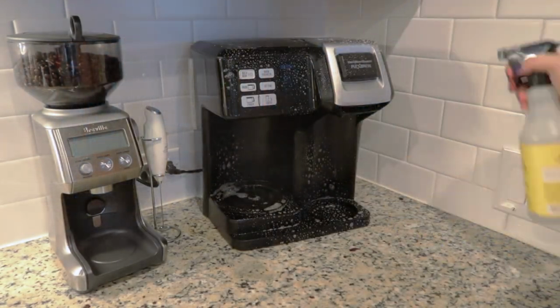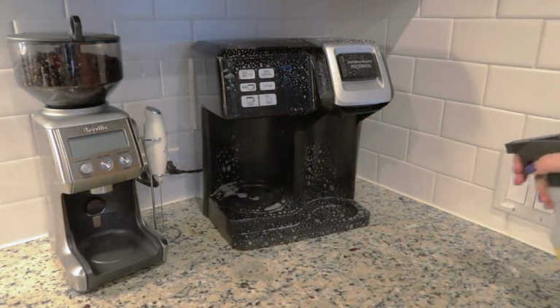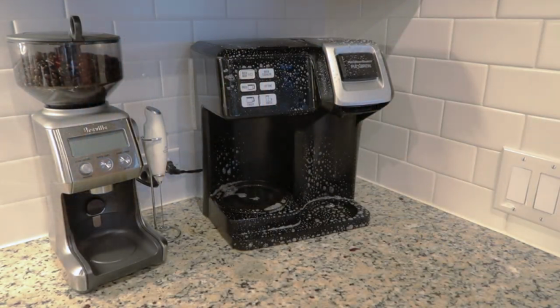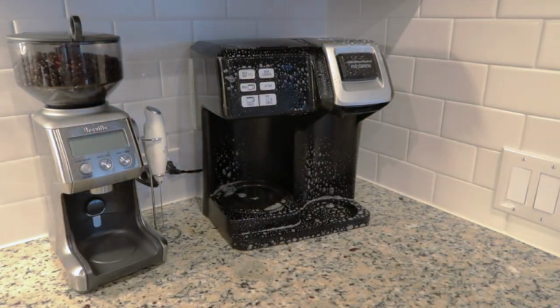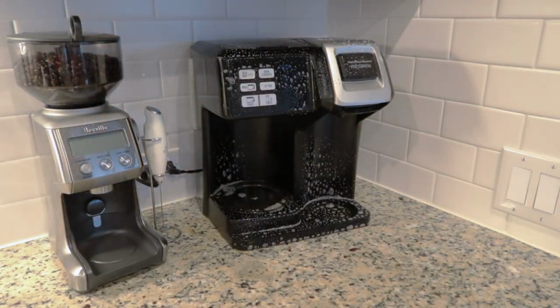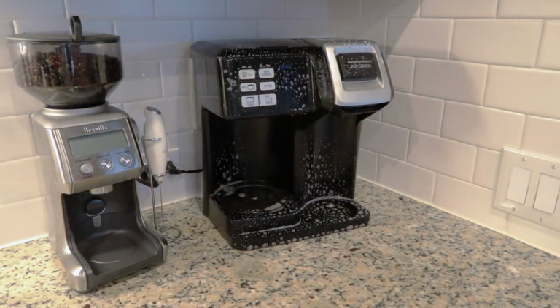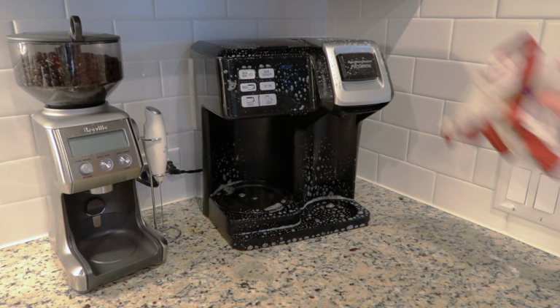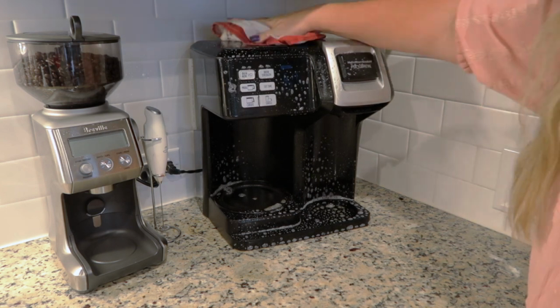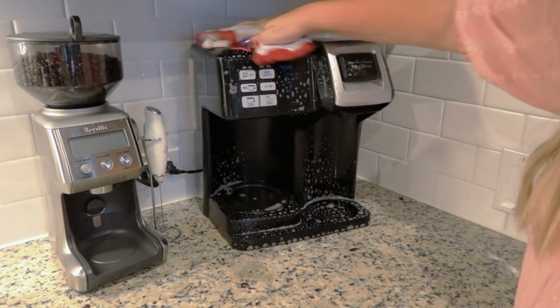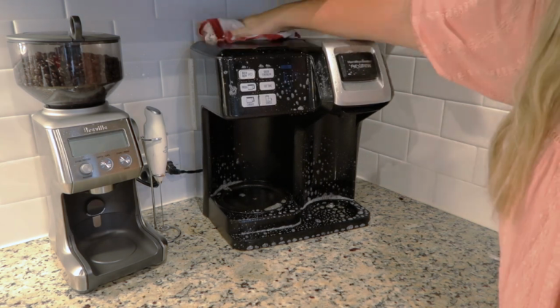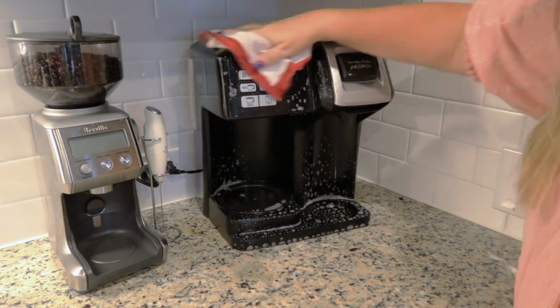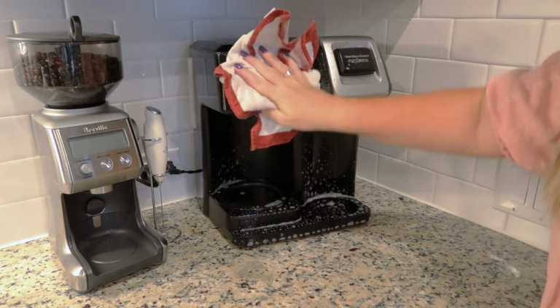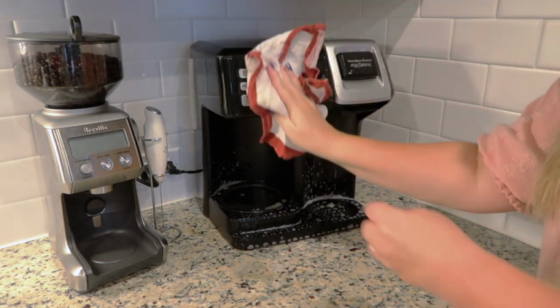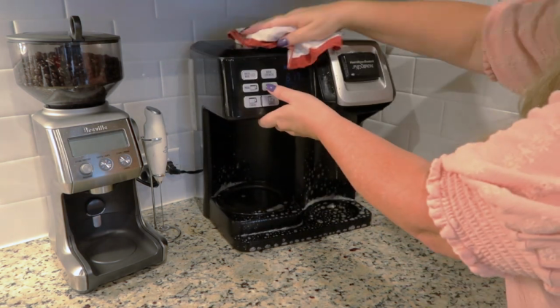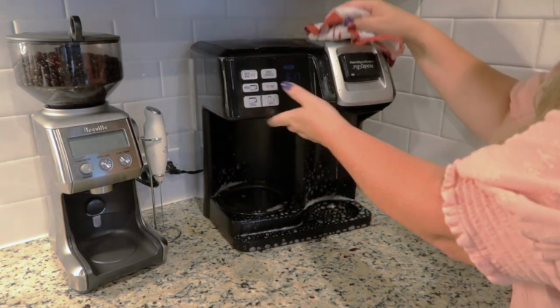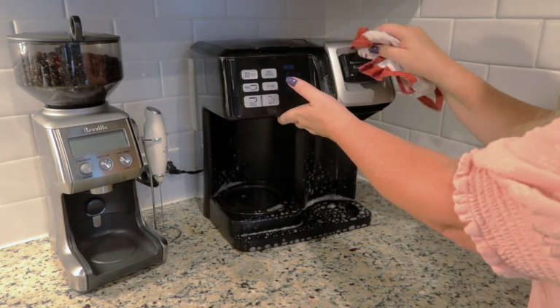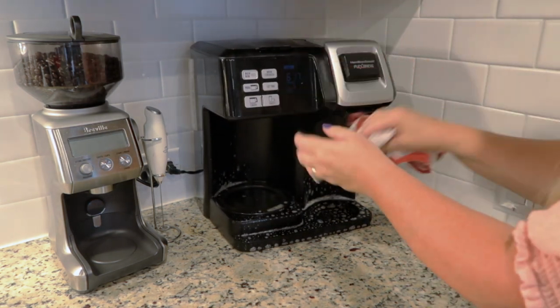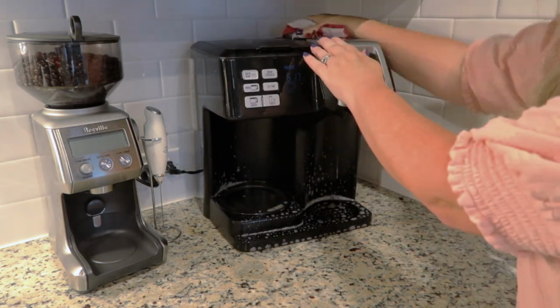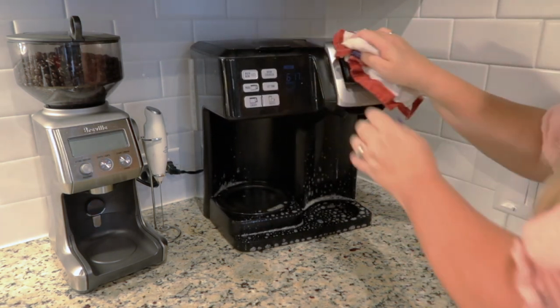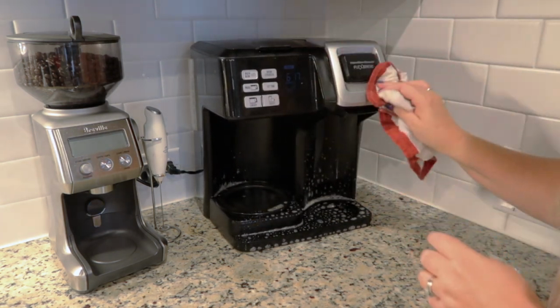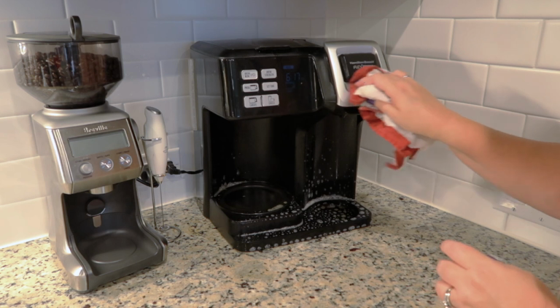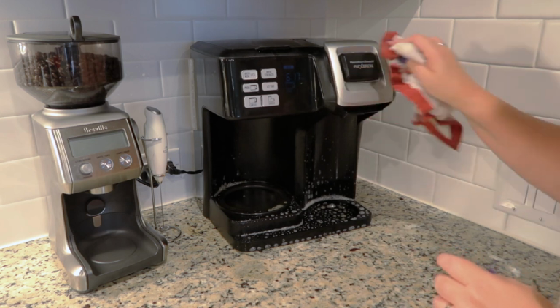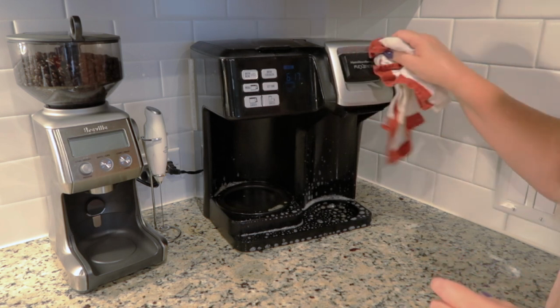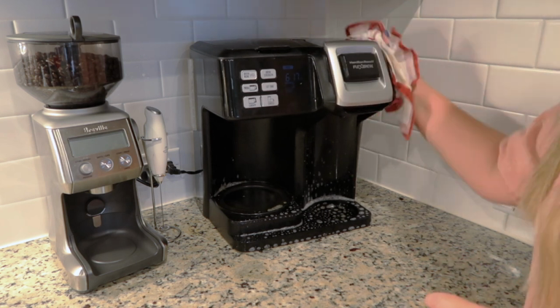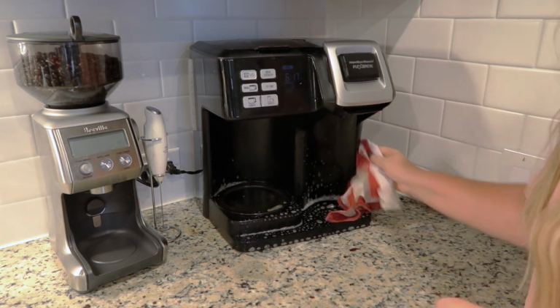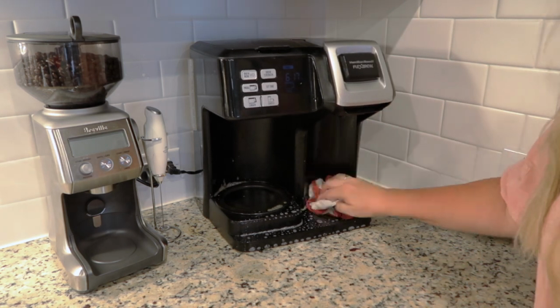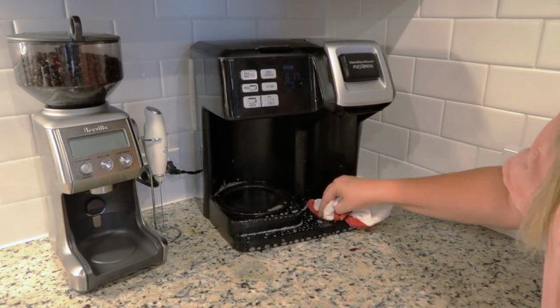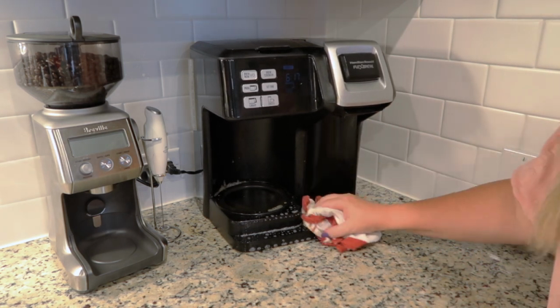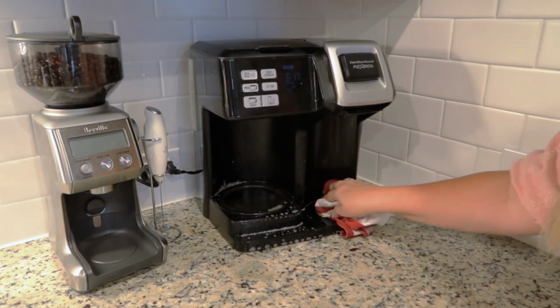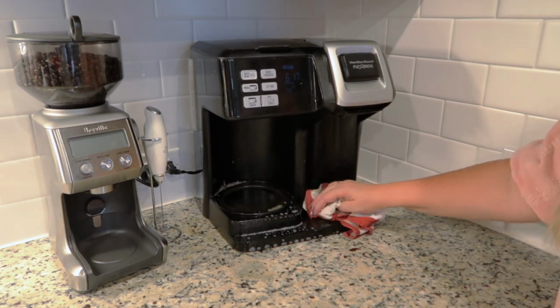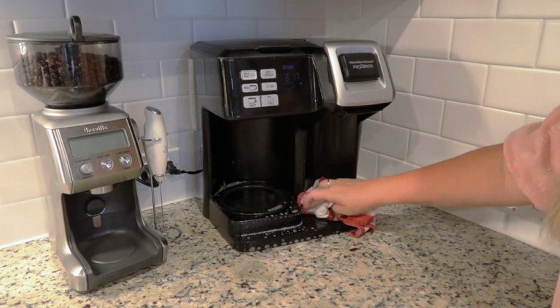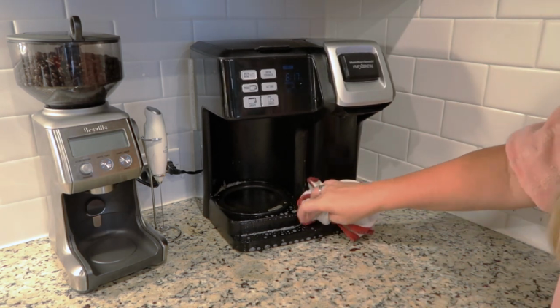I'm going to go ahead and get the outside of this all wiped down. And then I'm going to add vinegar into the single side — I'll run clear water through it once the vinegar has time to work.